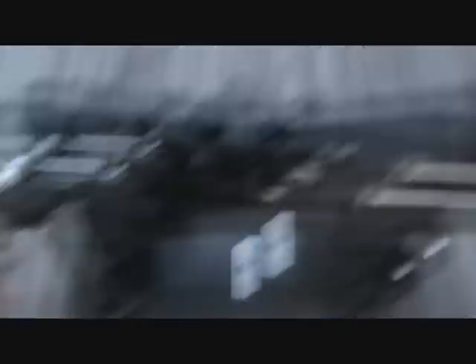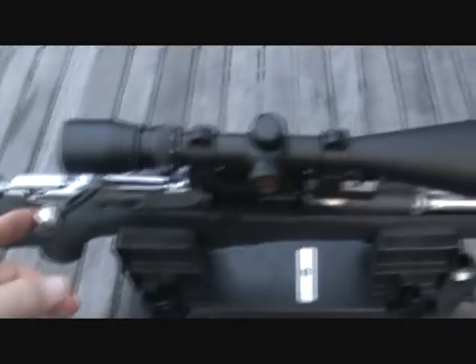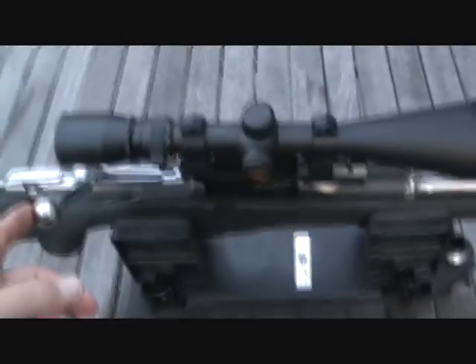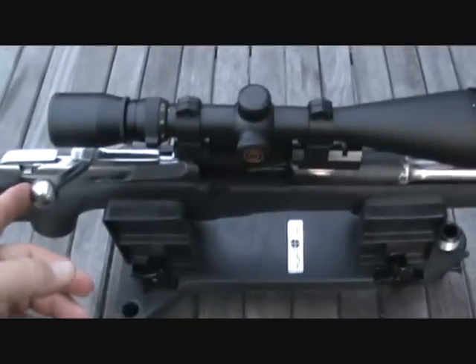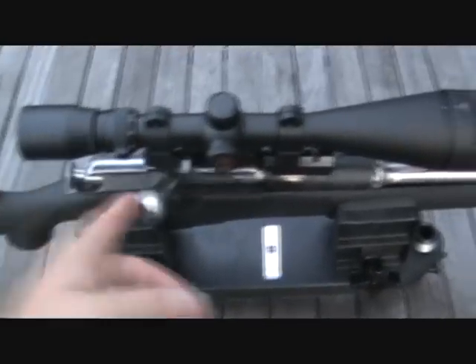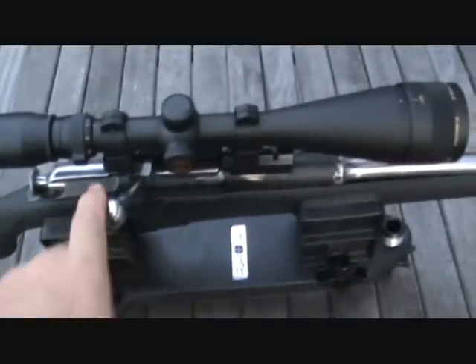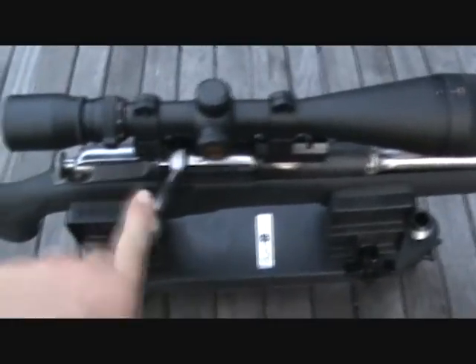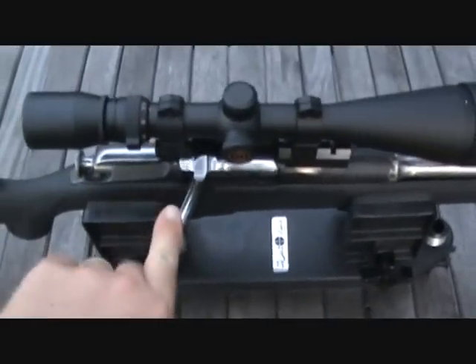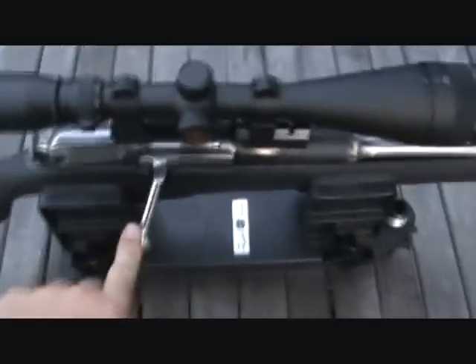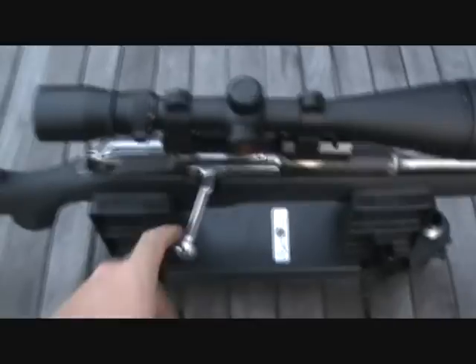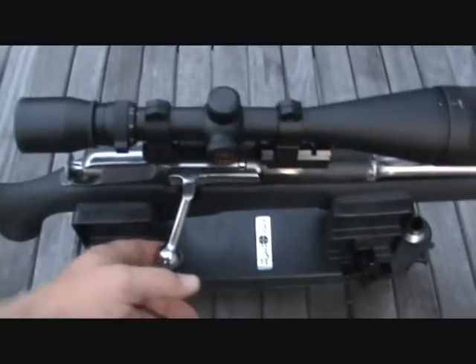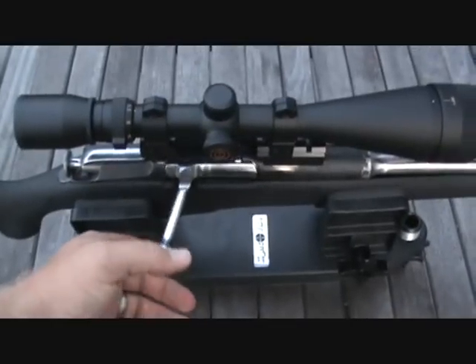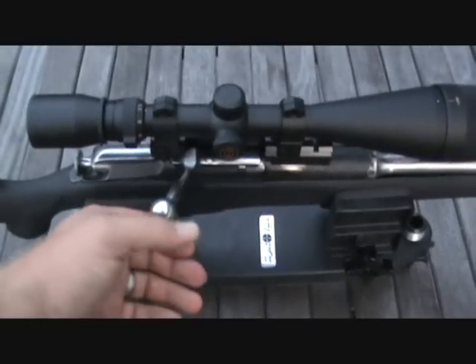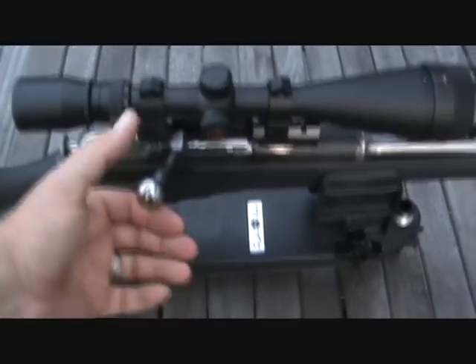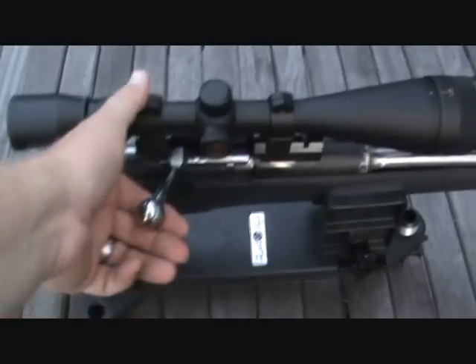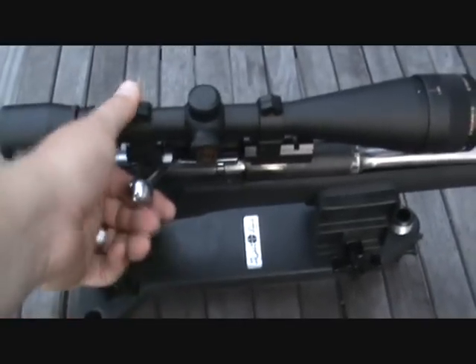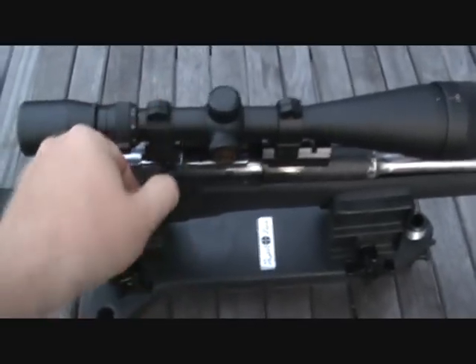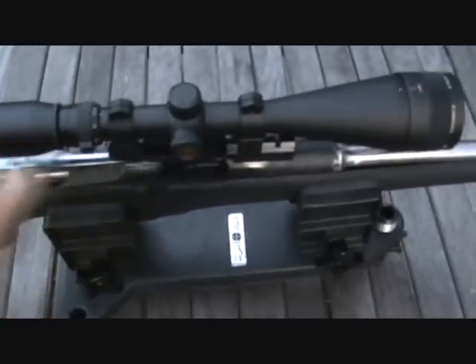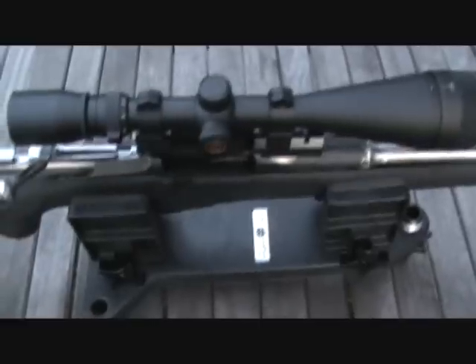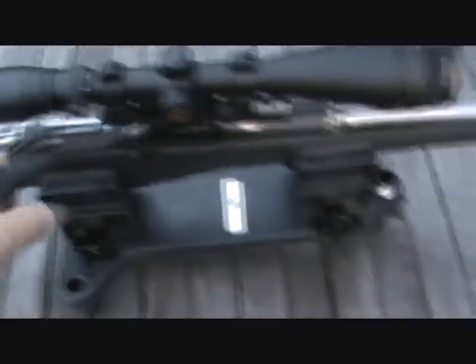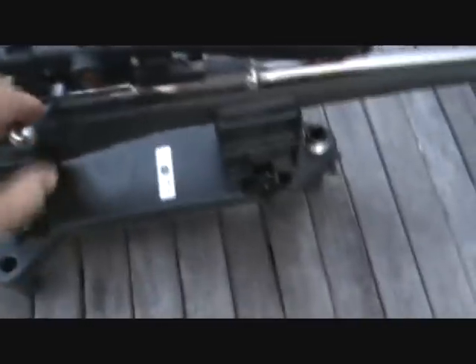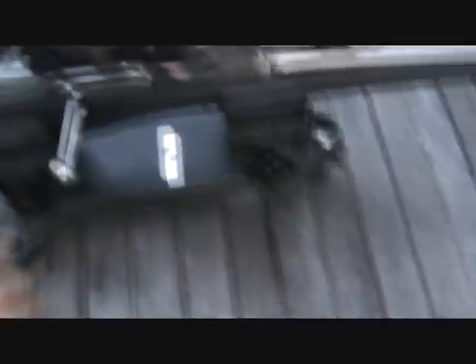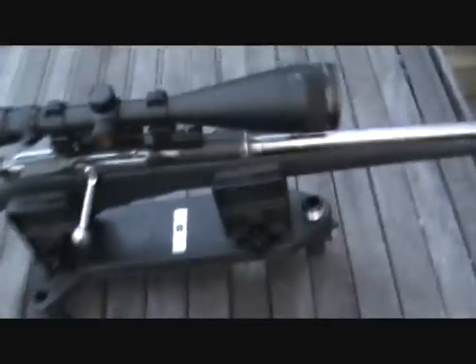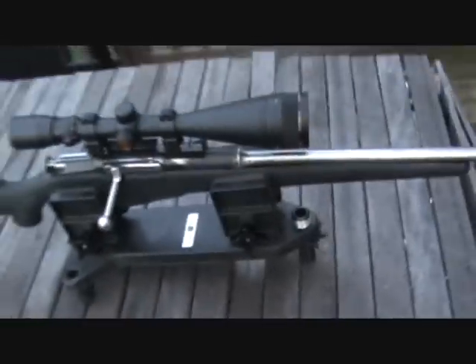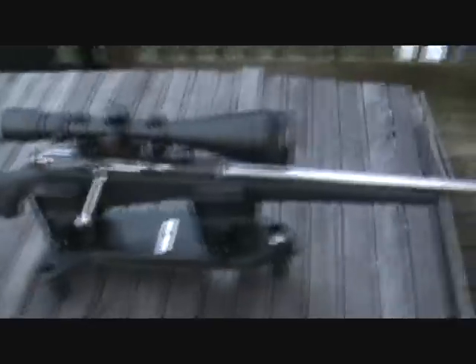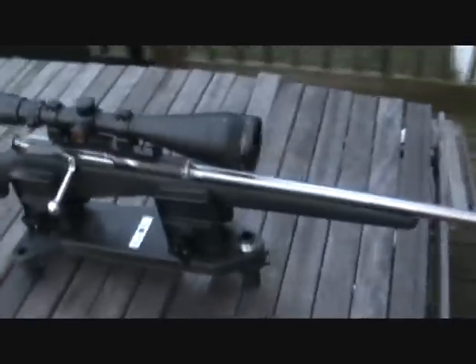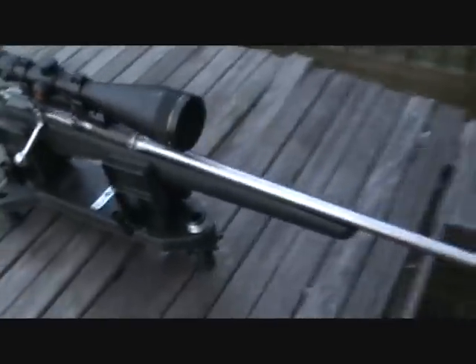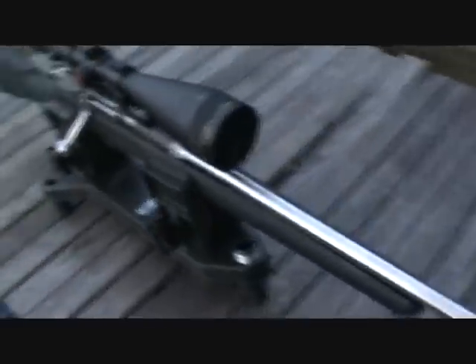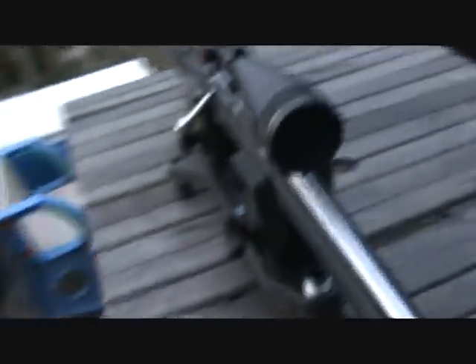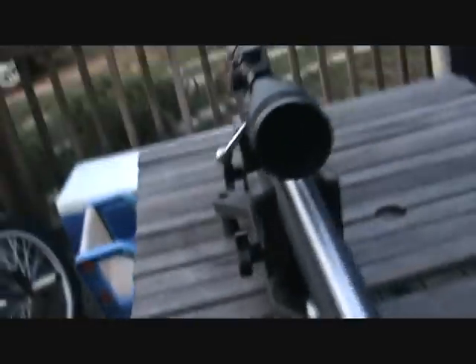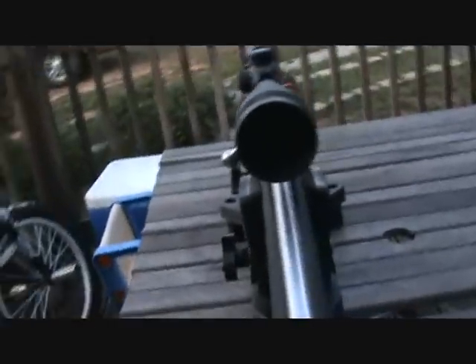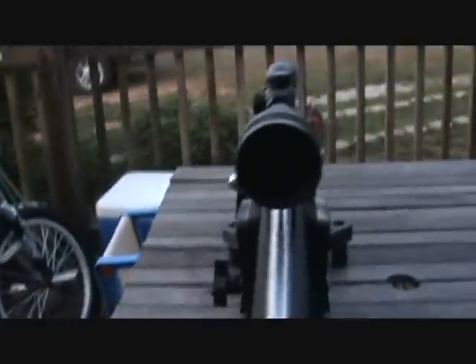I ain't even looped it — I just came out here before it got dark and figured I would give you a look-see. You reckon that's enough monster glass on that?